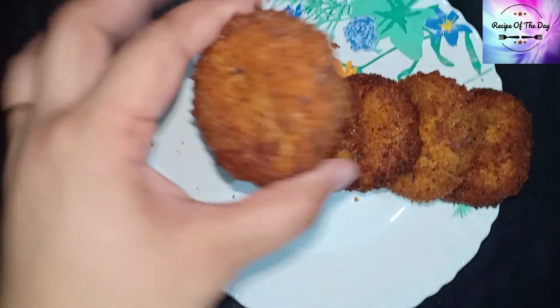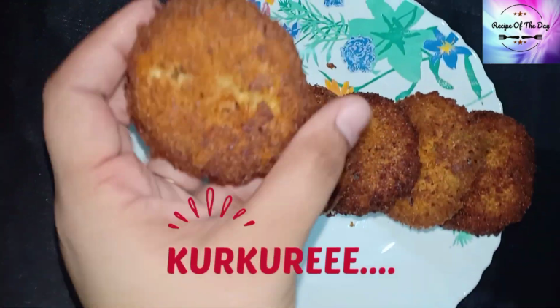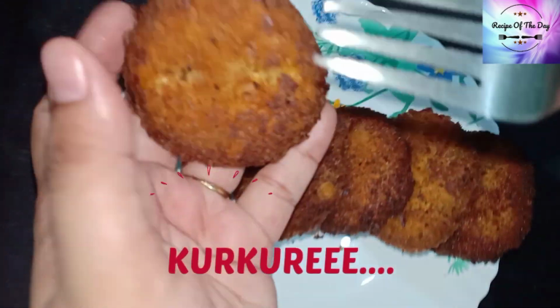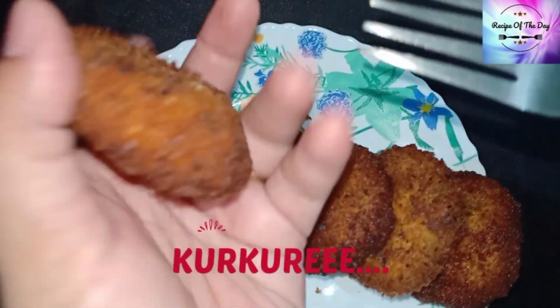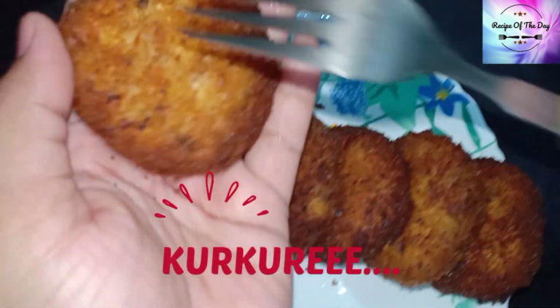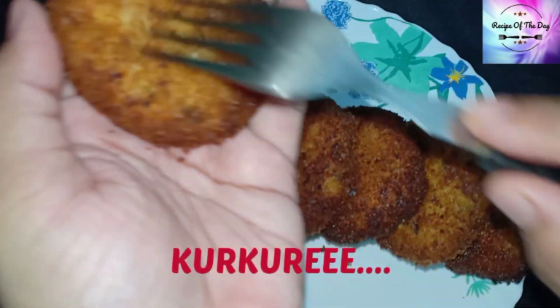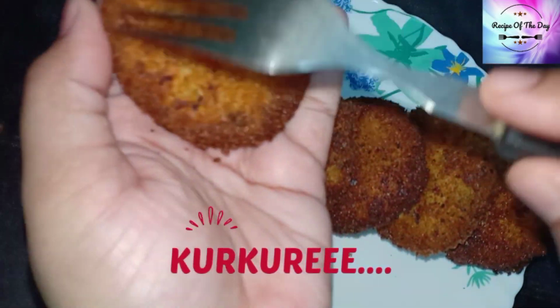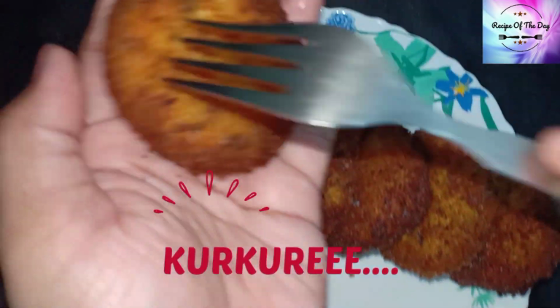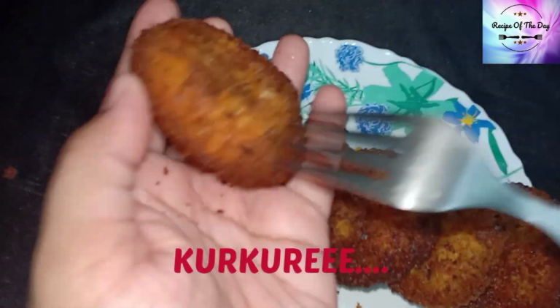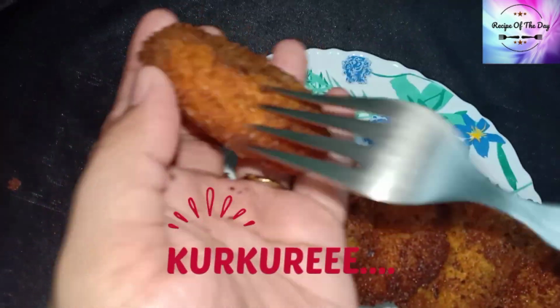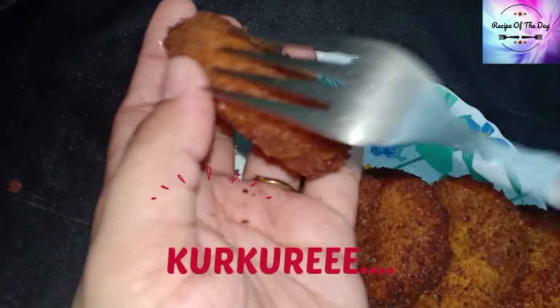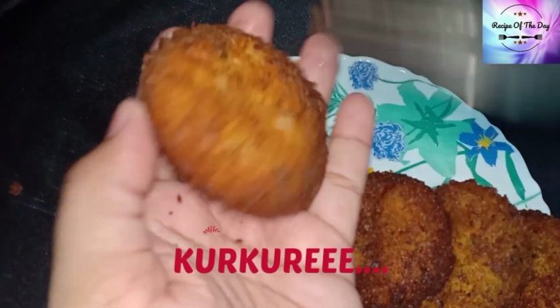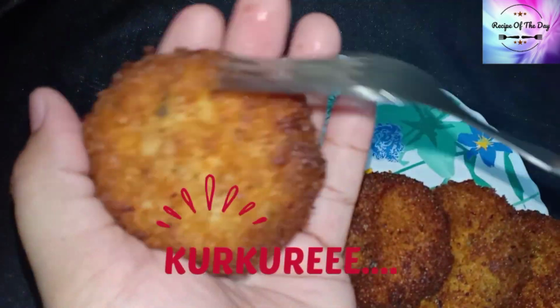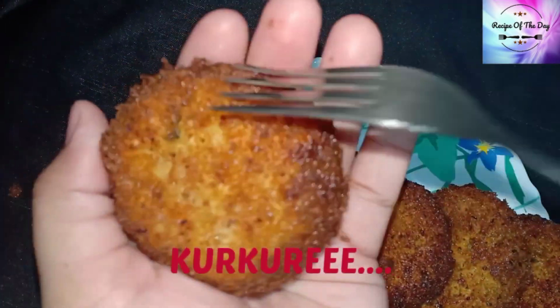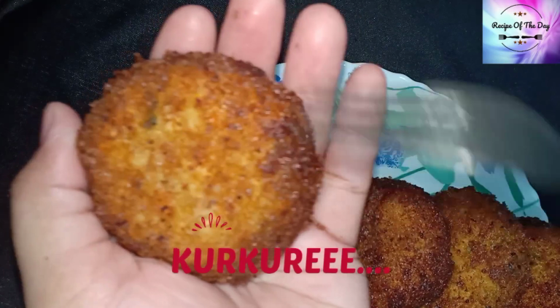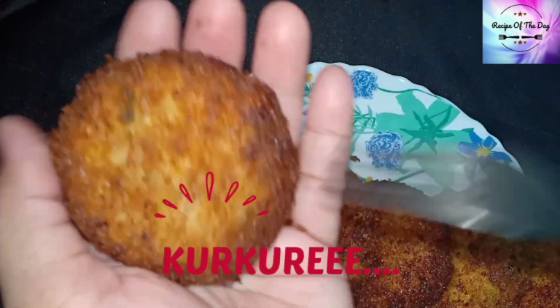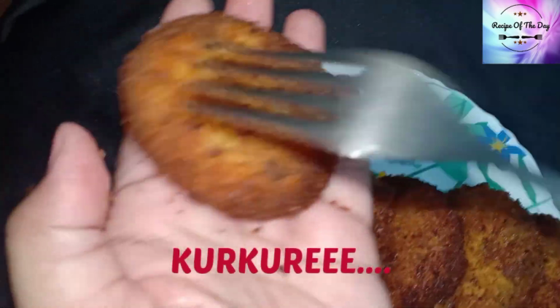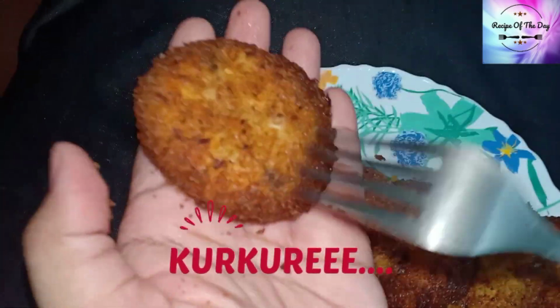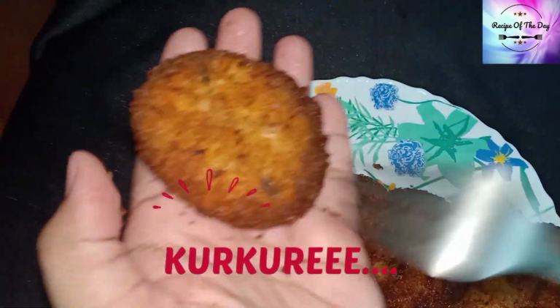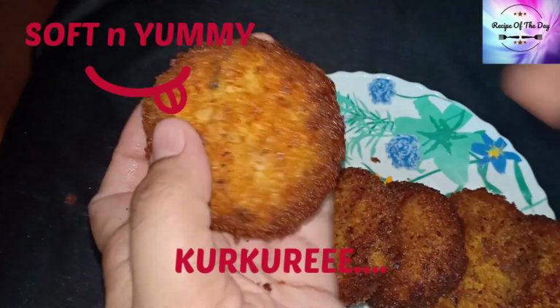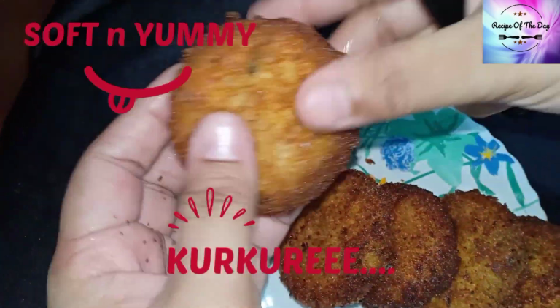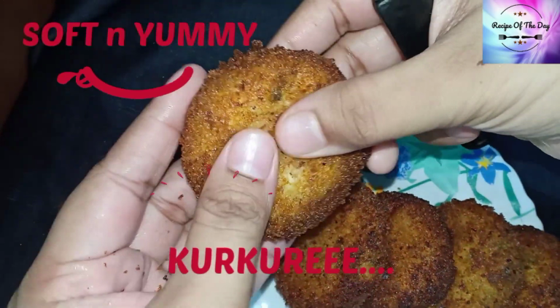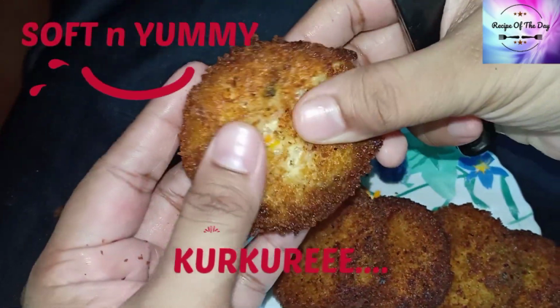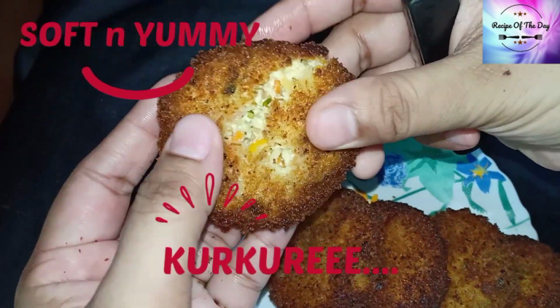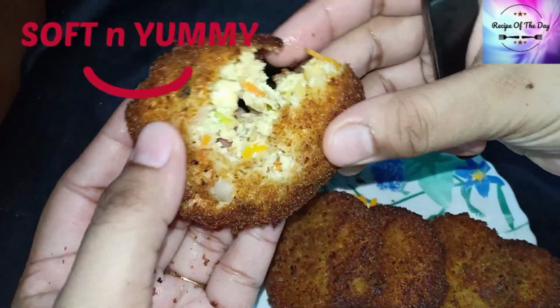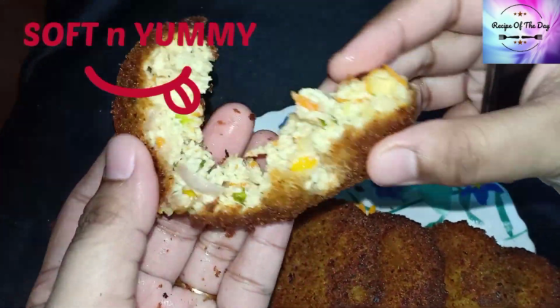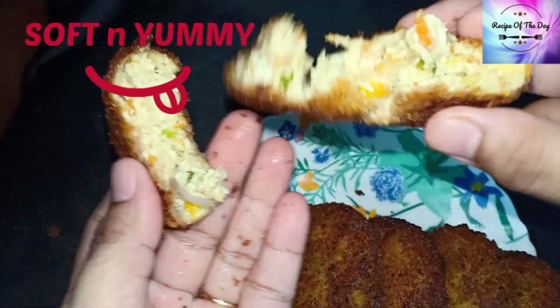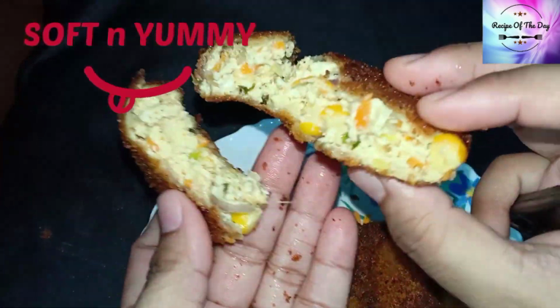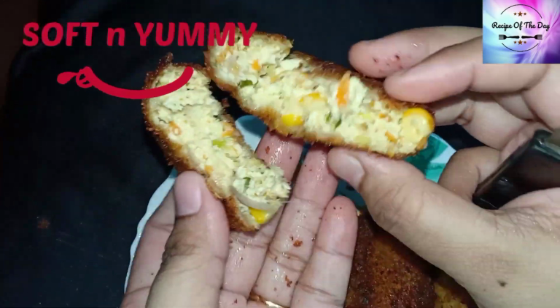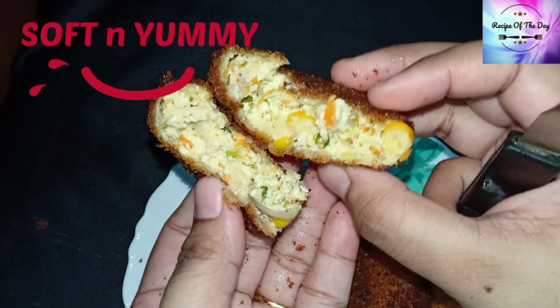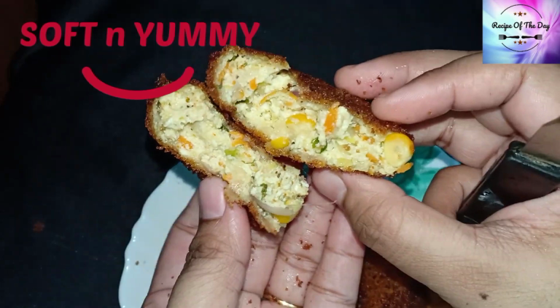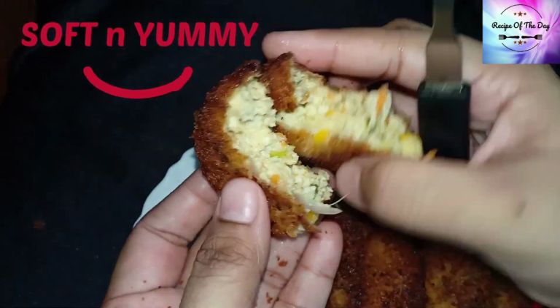First, let's see our cutlet. Wow! It's perfectly crispy from outside and perfectly soft and yummy from inside. Okay, let's get started.